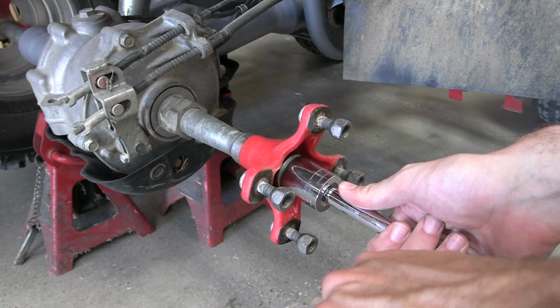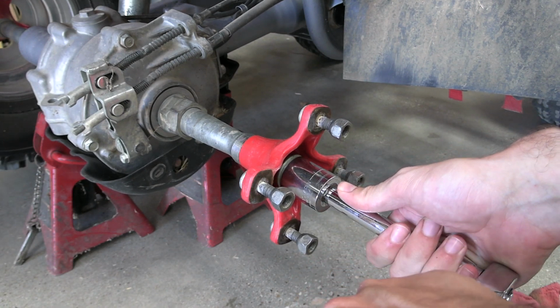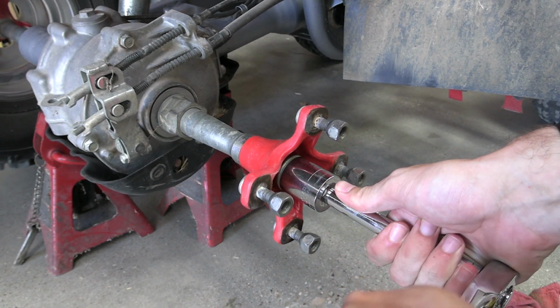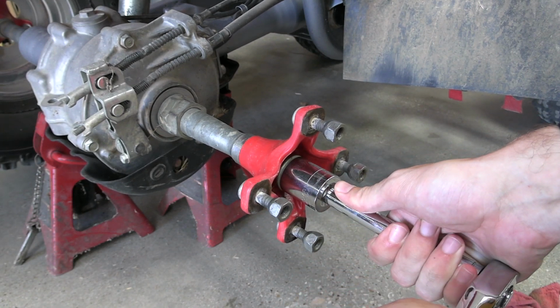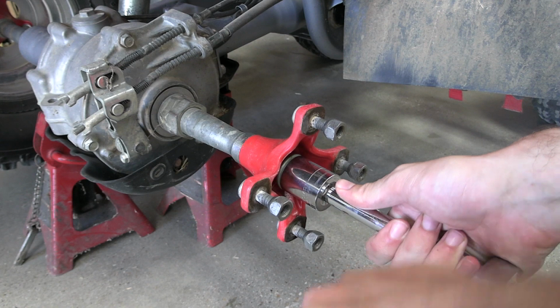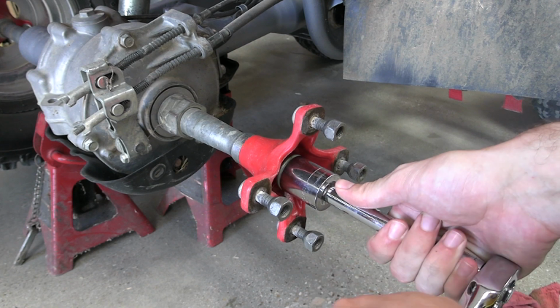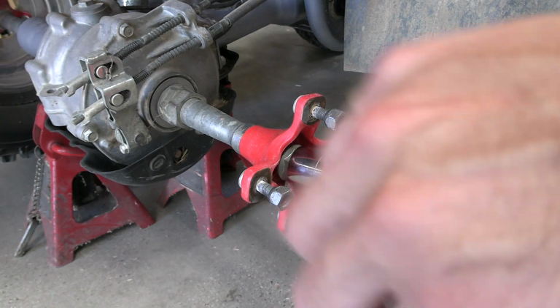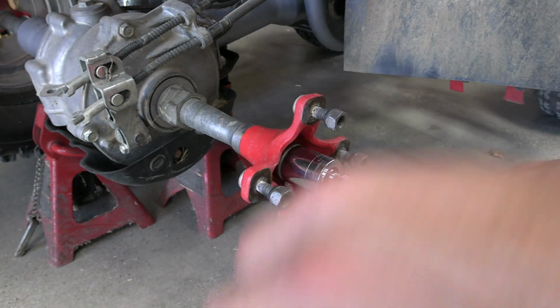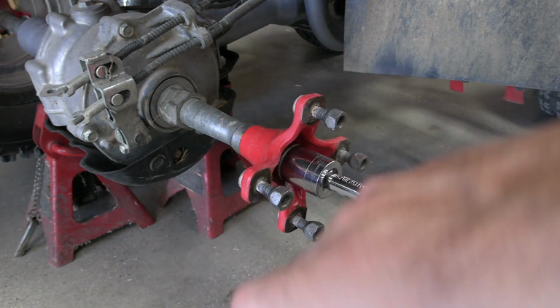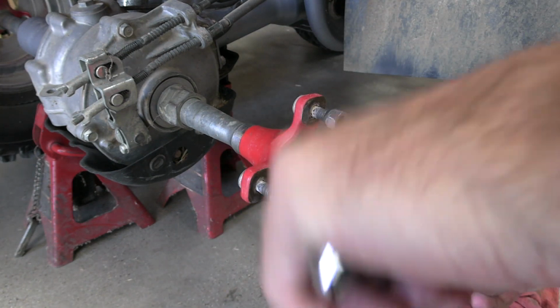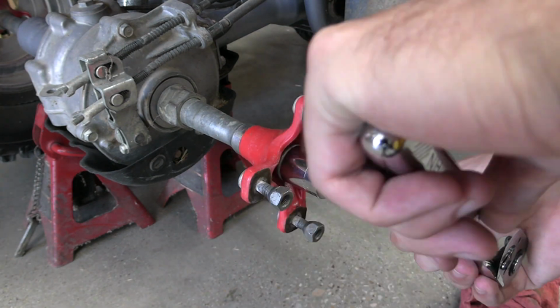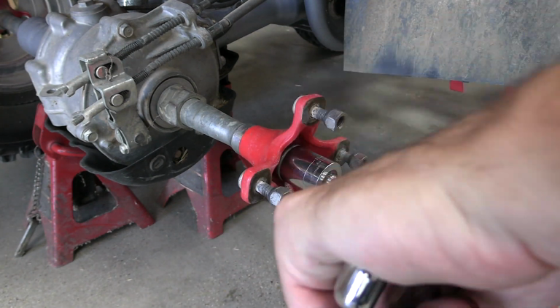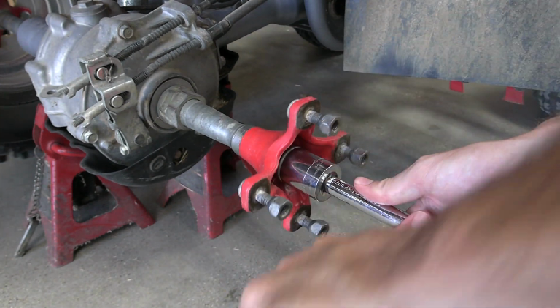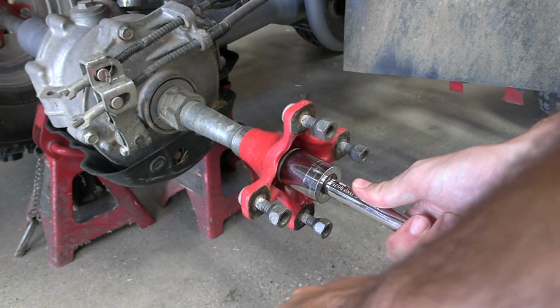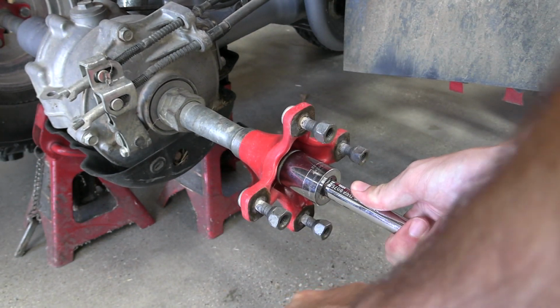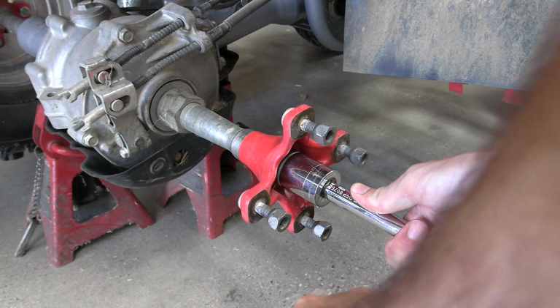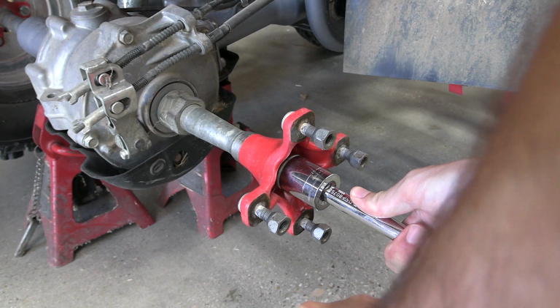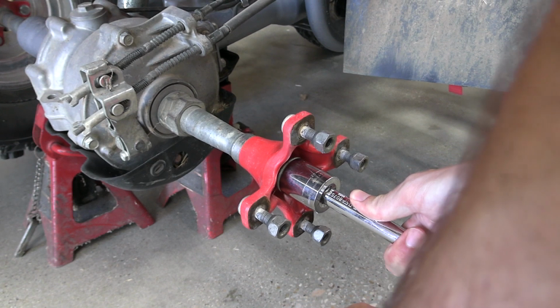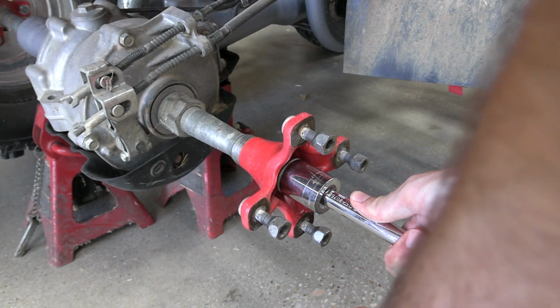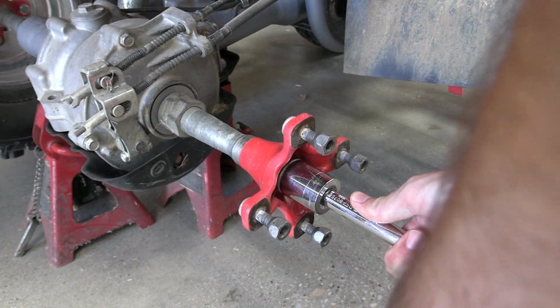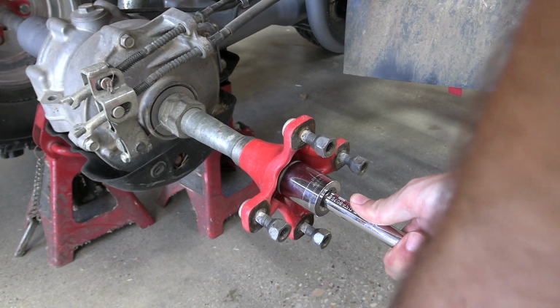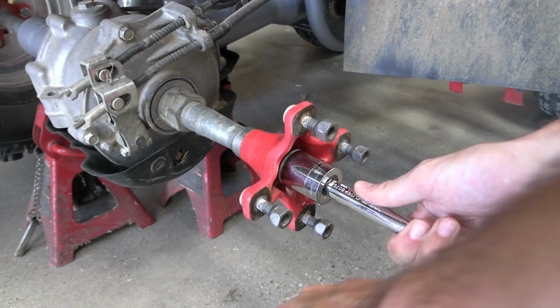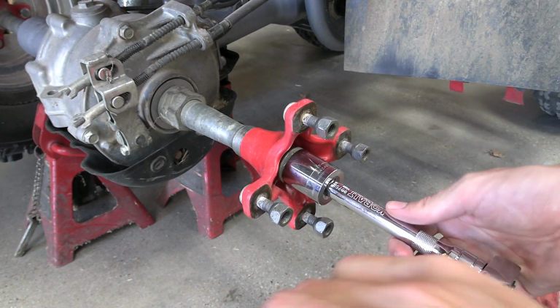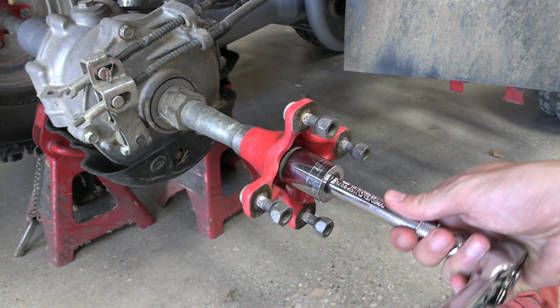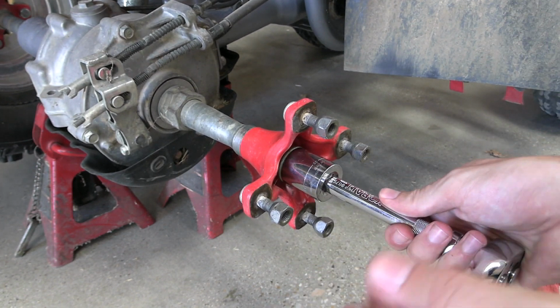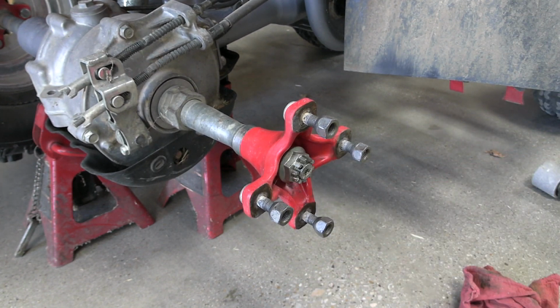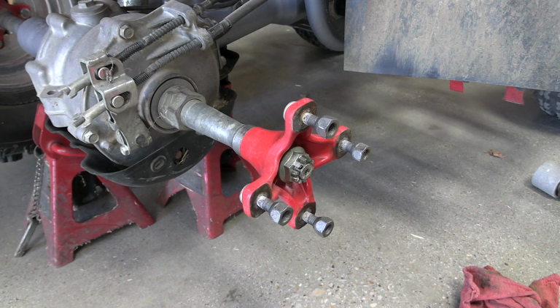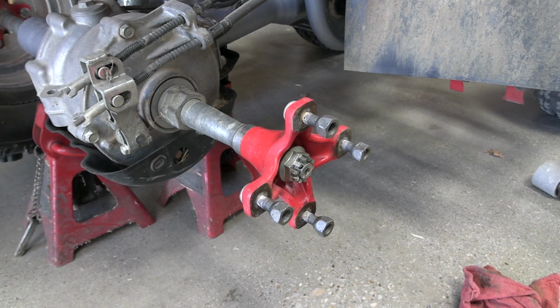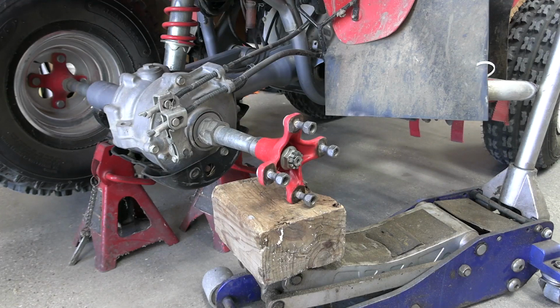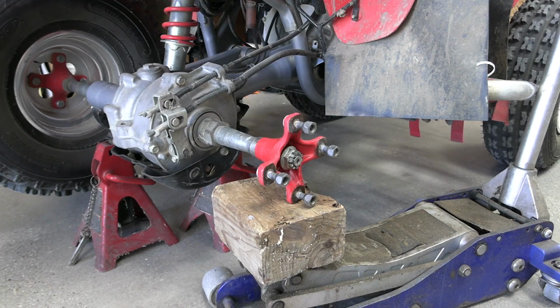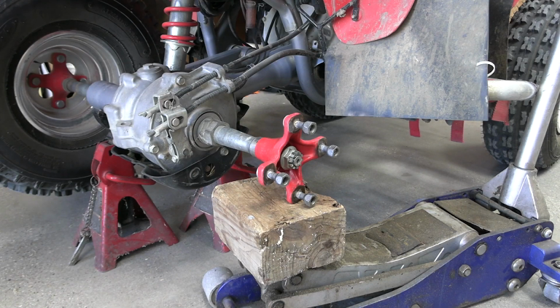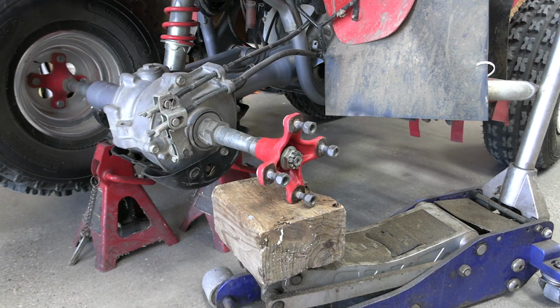I should put it in gear so it's not going to spin. I locked it in reverse. That's tight — we're going to need a little bit more torque.